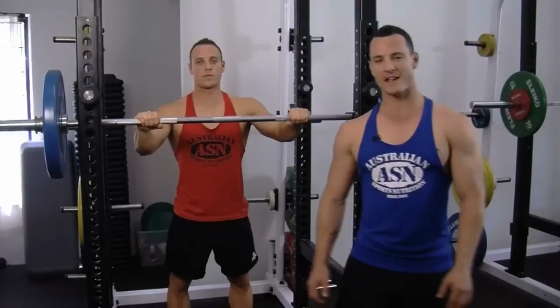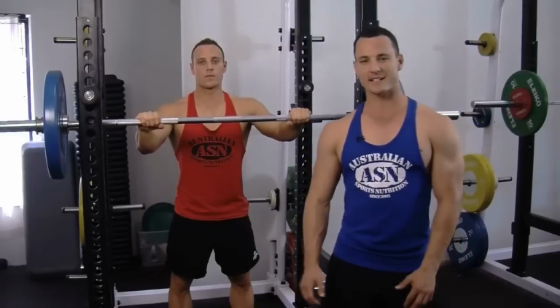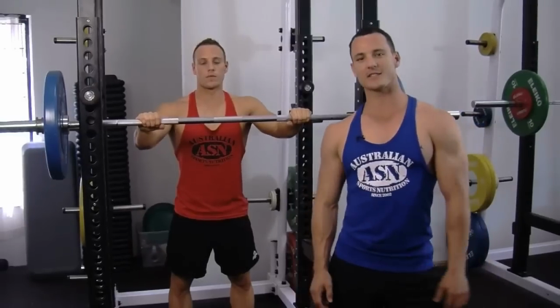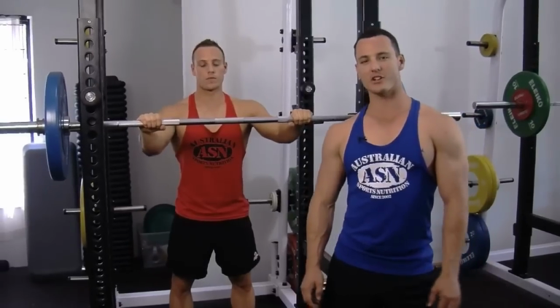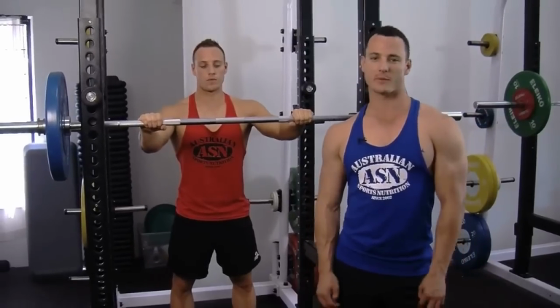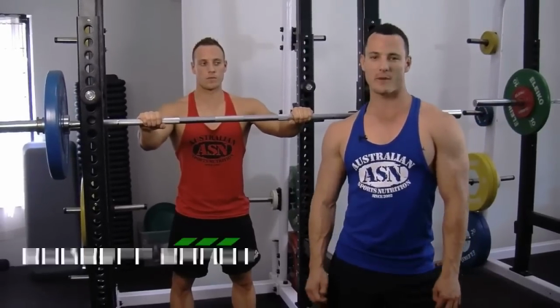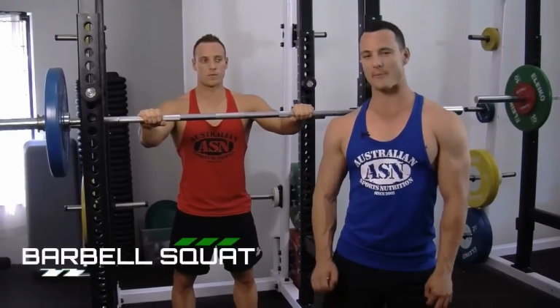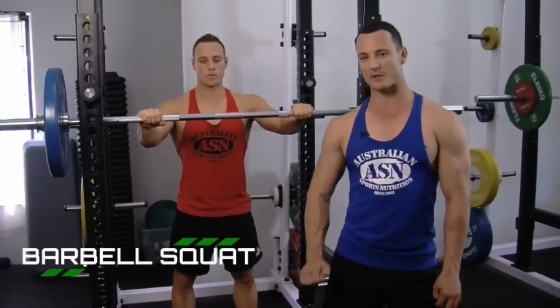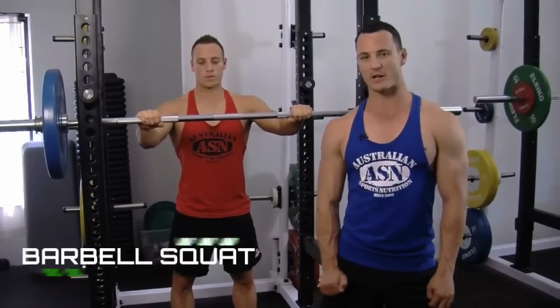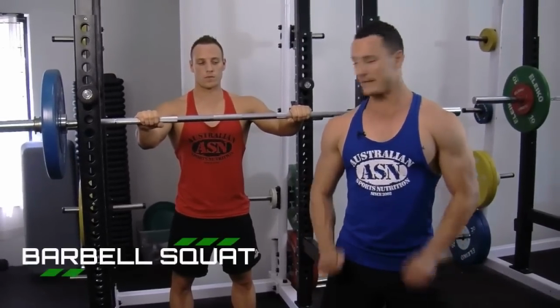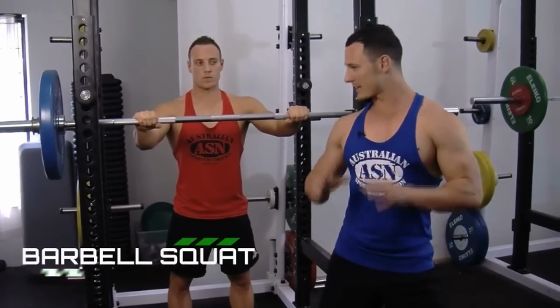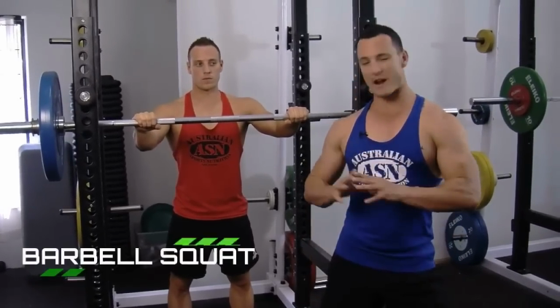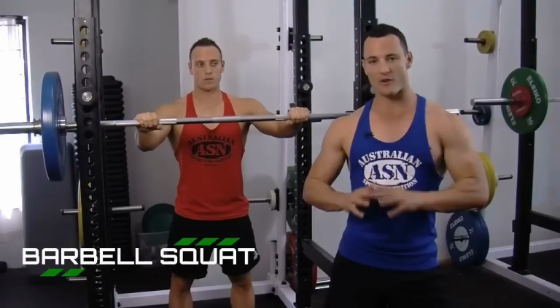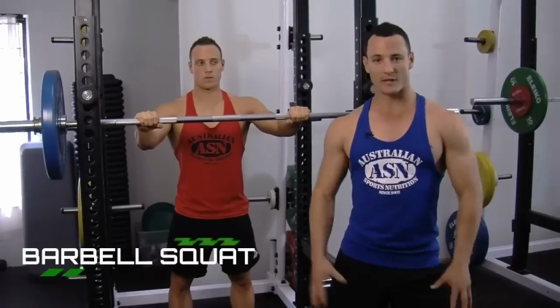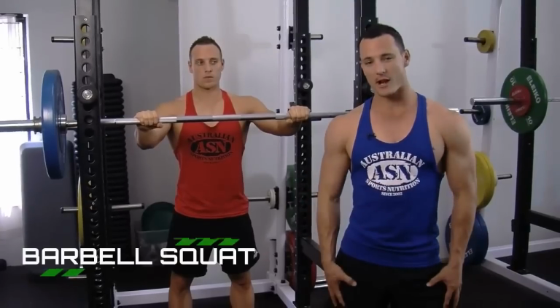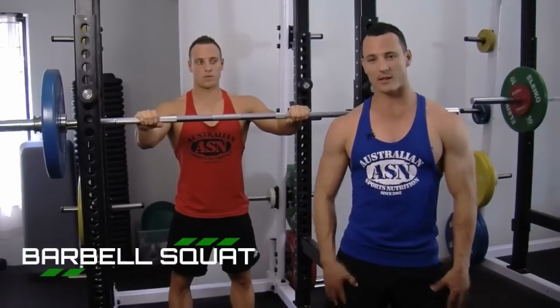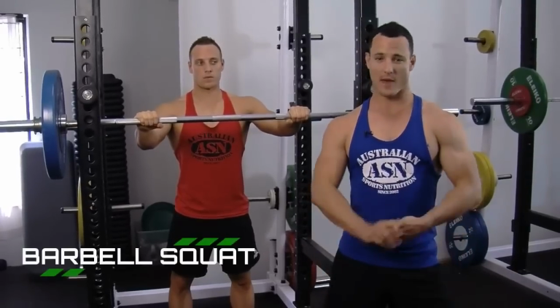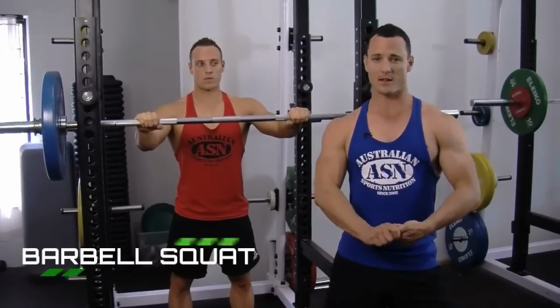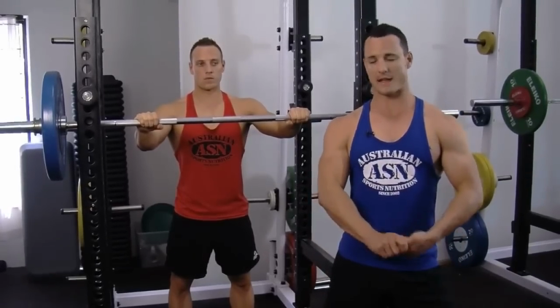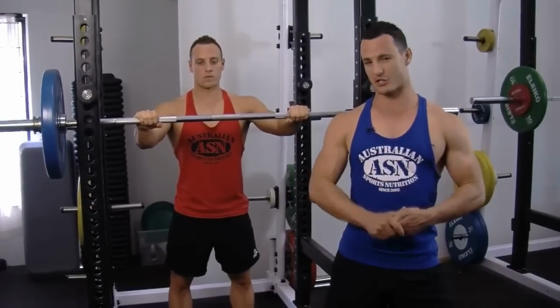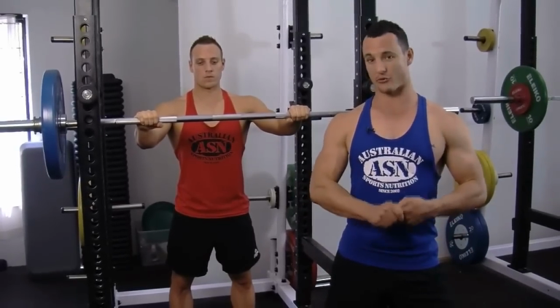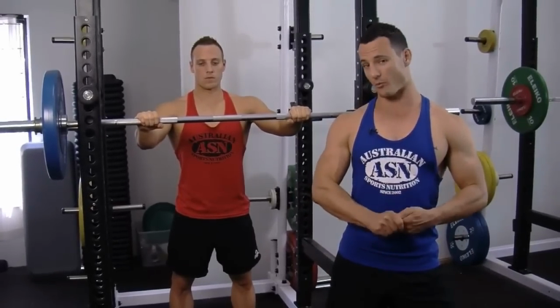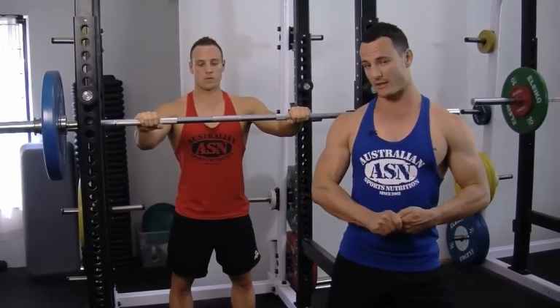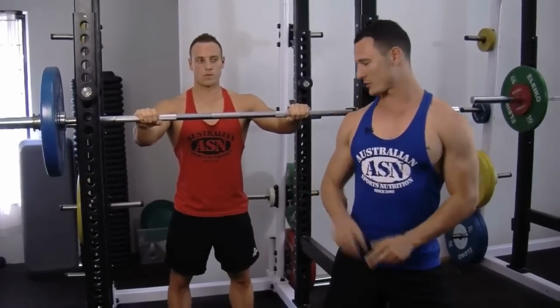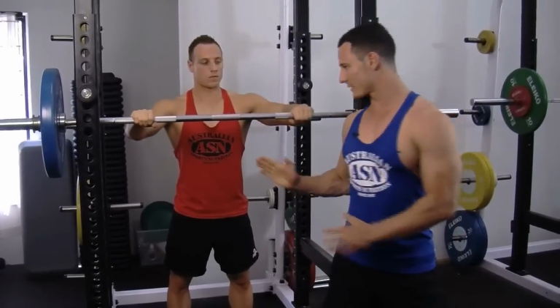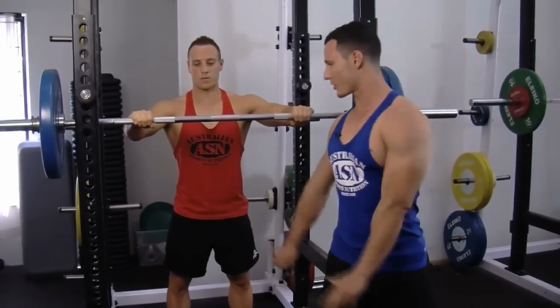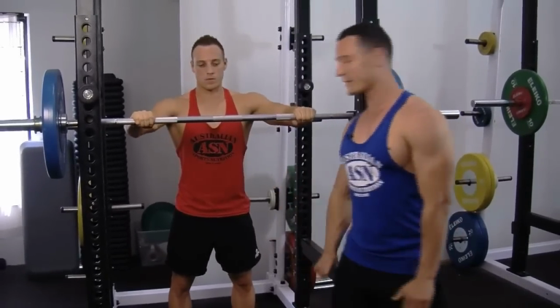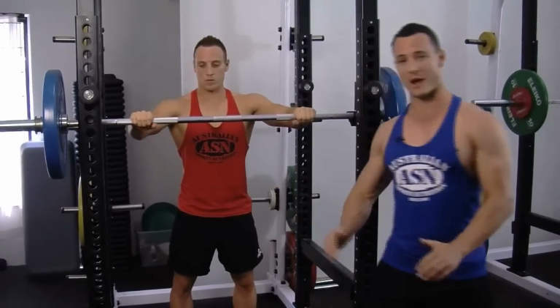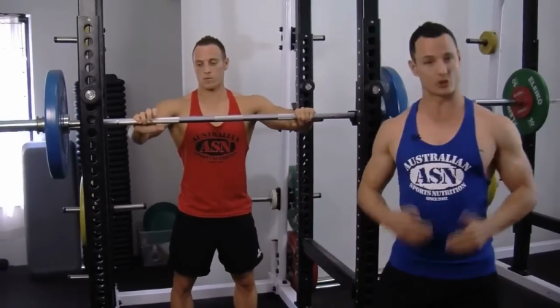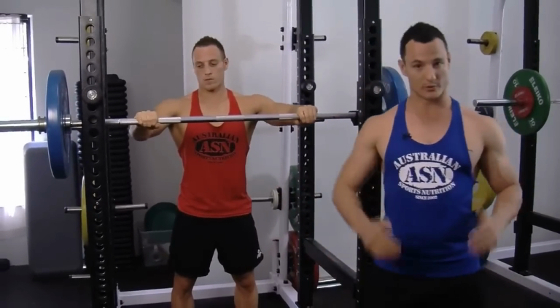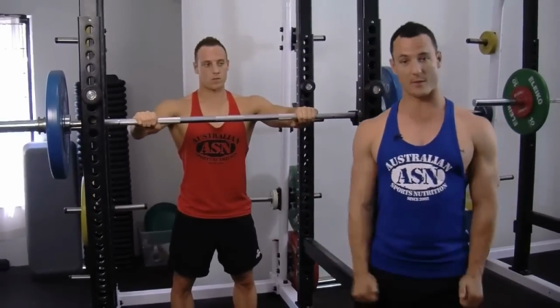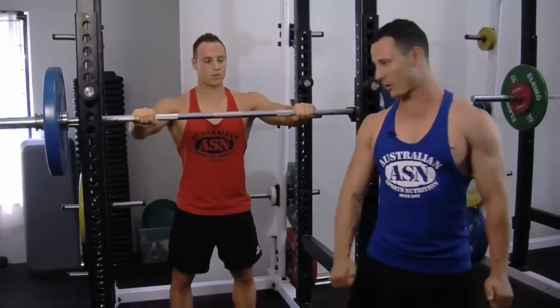Hey guys, in this video we're going to be performing a barbell squat. This one is great for overall leg strength, power, and conditioning through the whole body. Now Tristan's going to show you the best way to do the barbell squat.